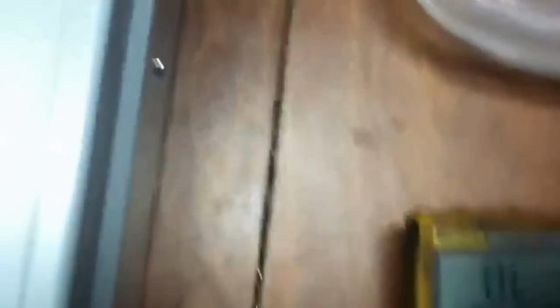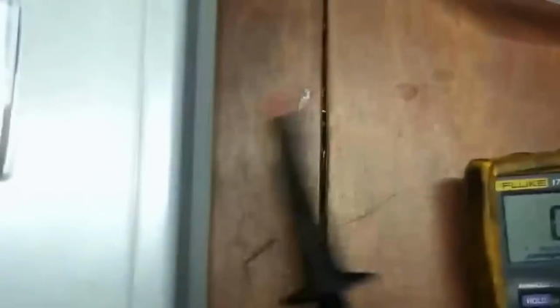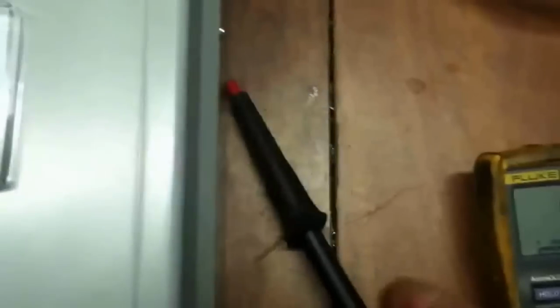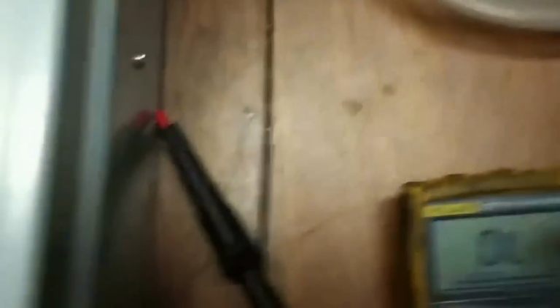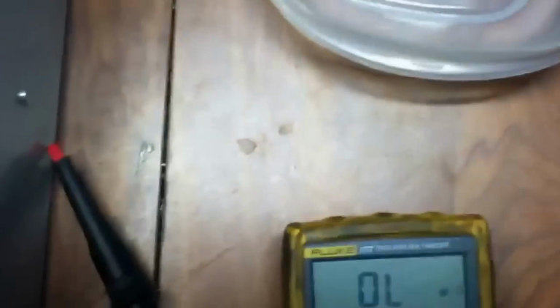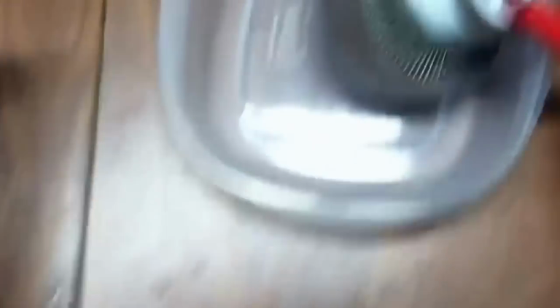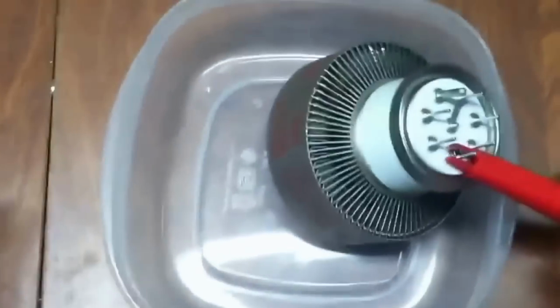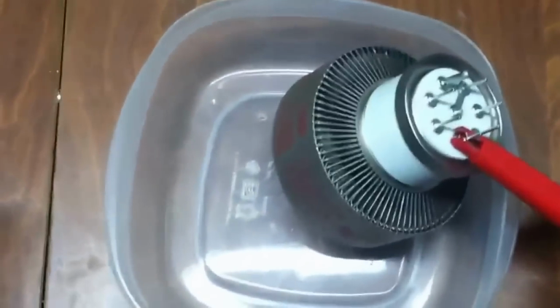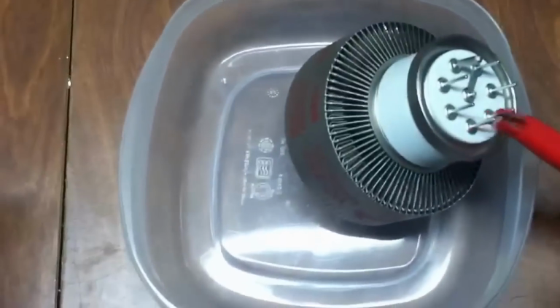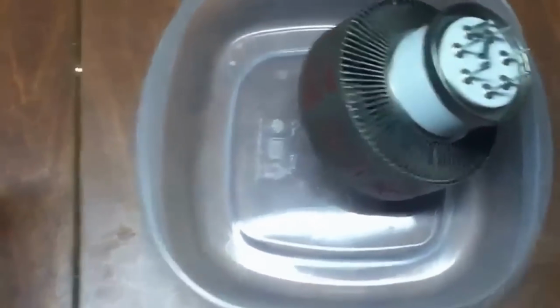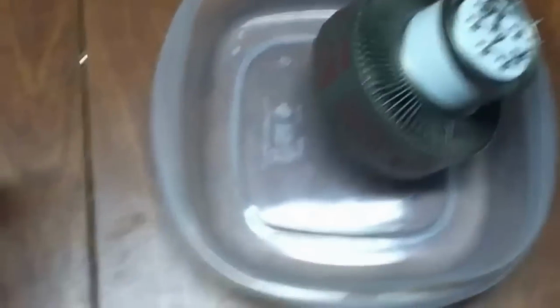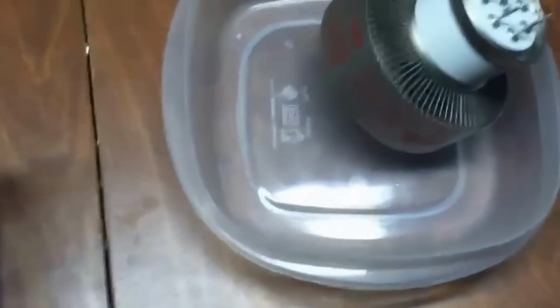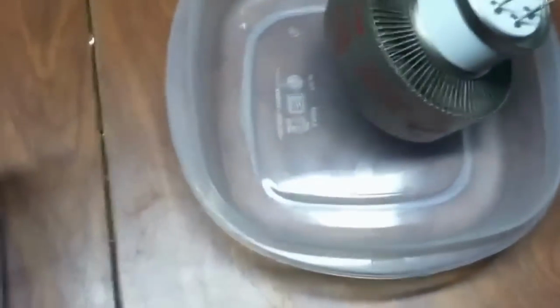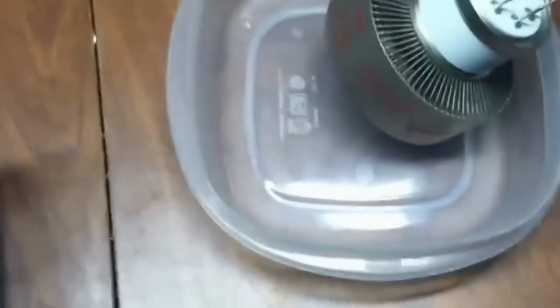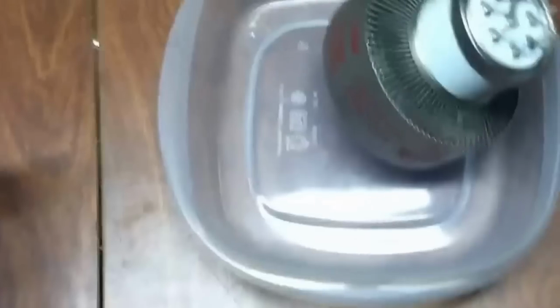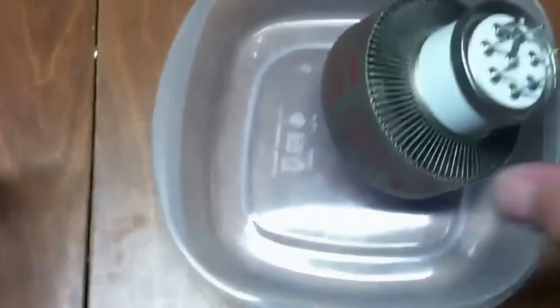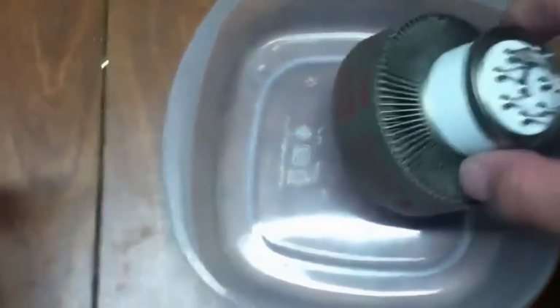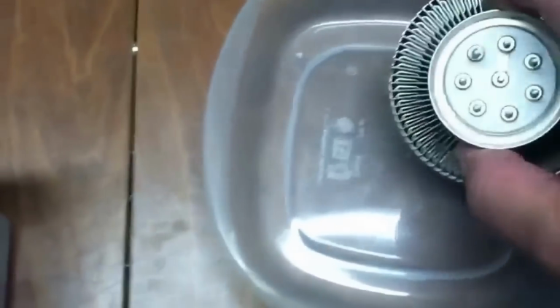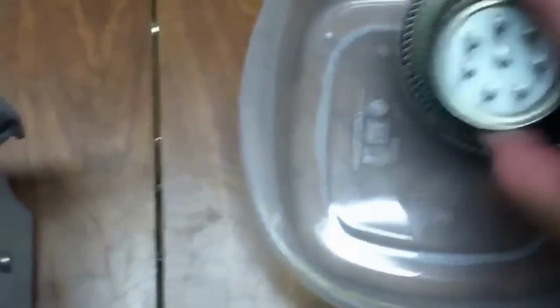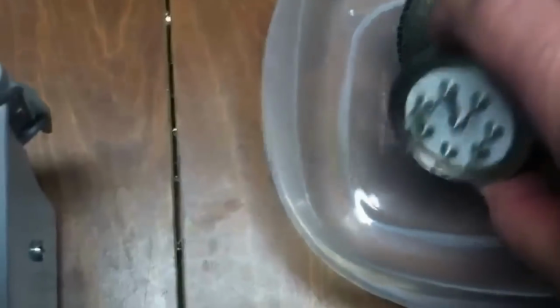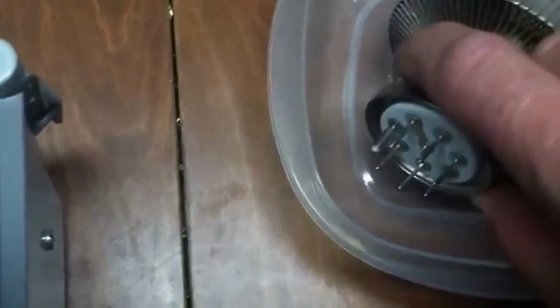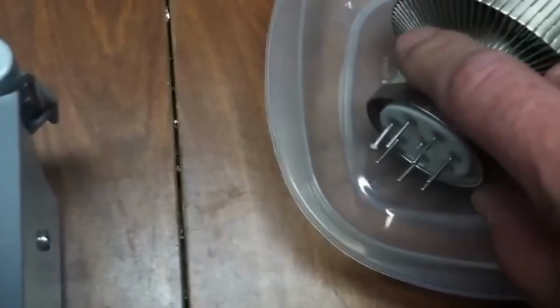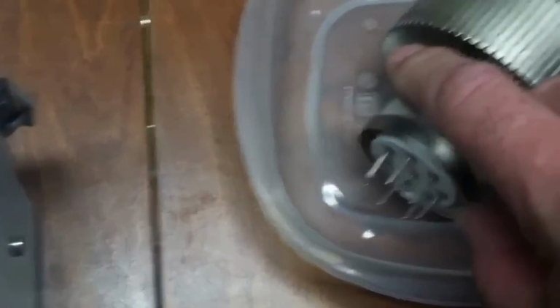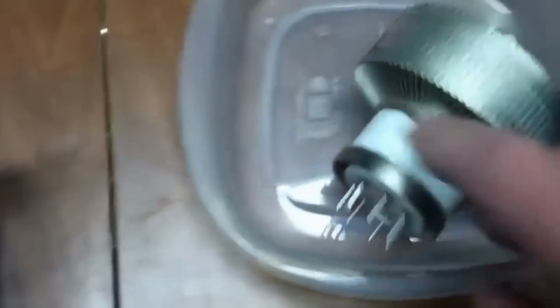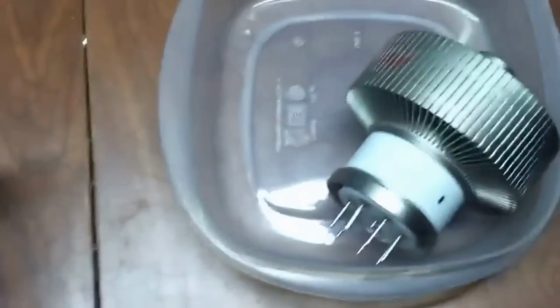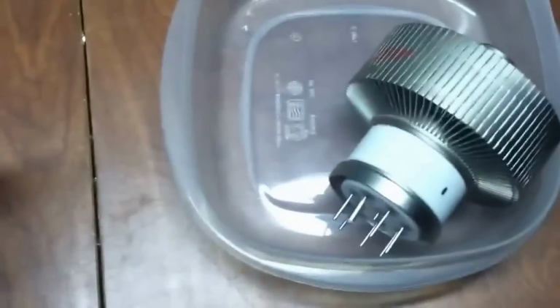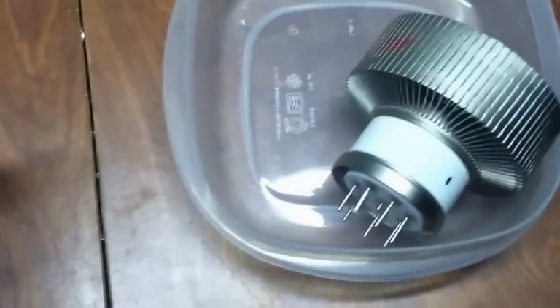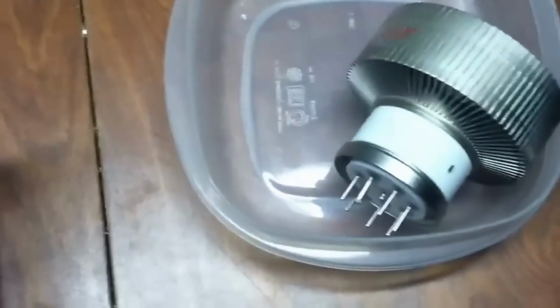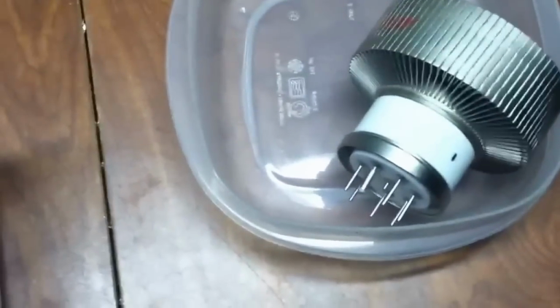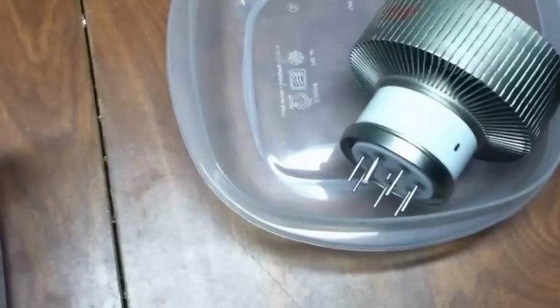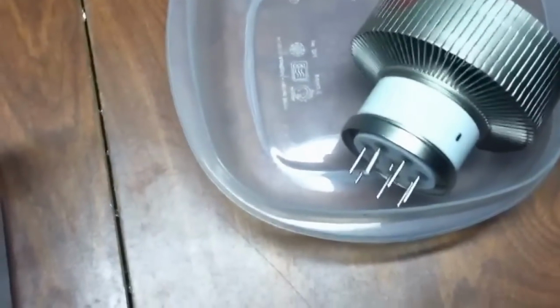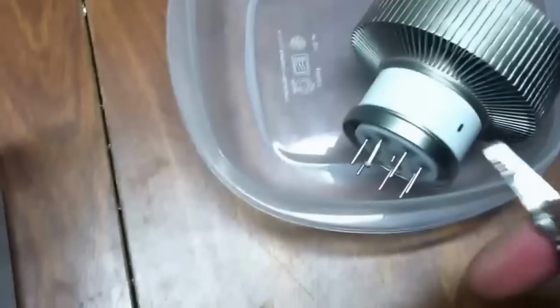If you have a high-pot tester, I like to check the integrity of the vacuum, so I'll go from the plate to the grid. We'll run it up to the rated plate voltage — a little over about 5000 volts — and put that on the plate.